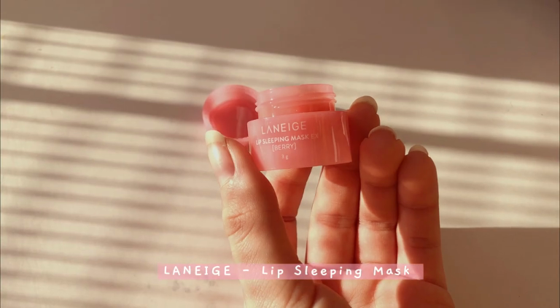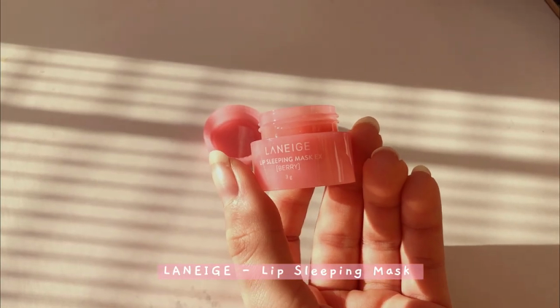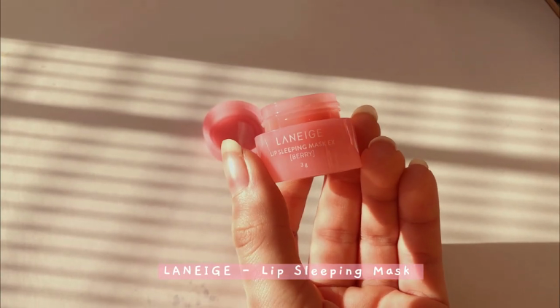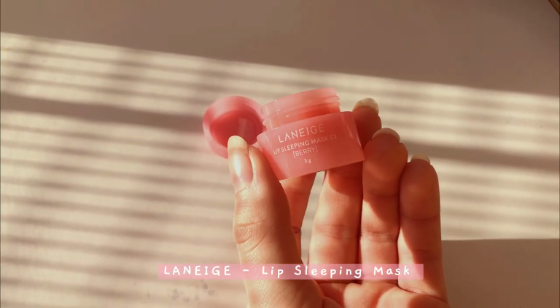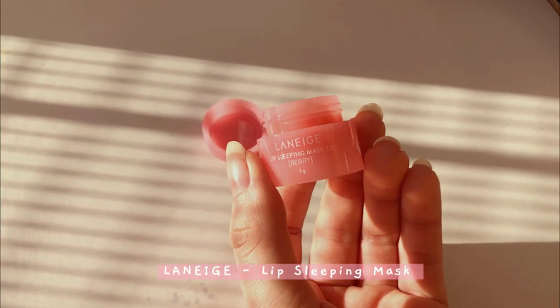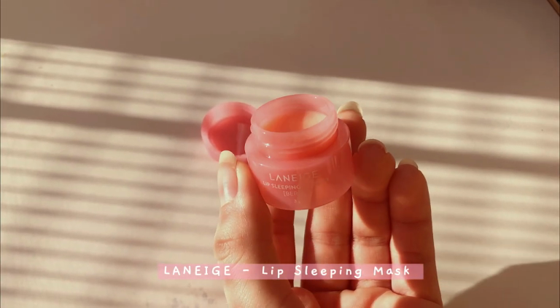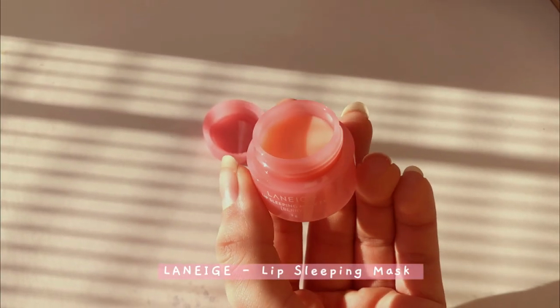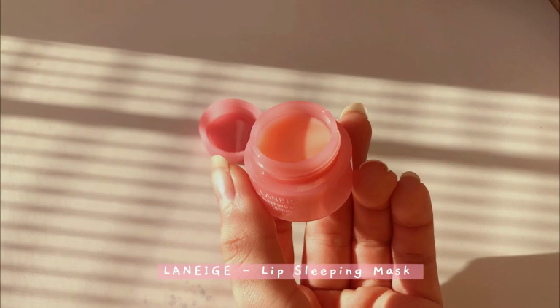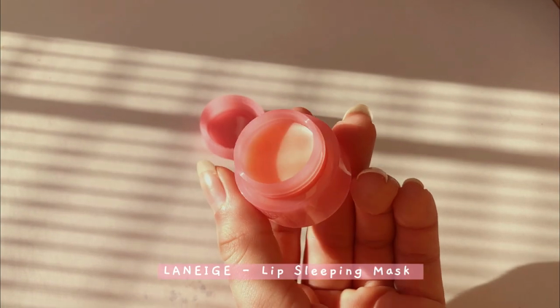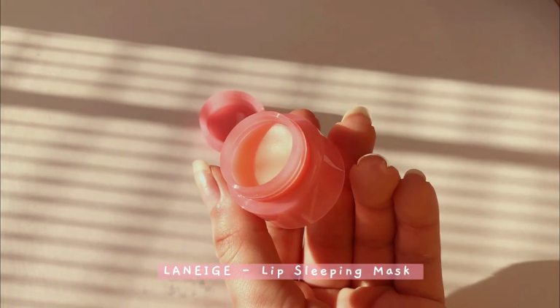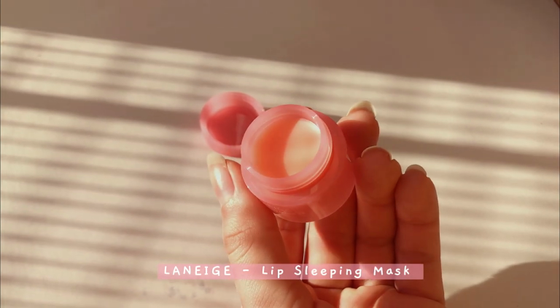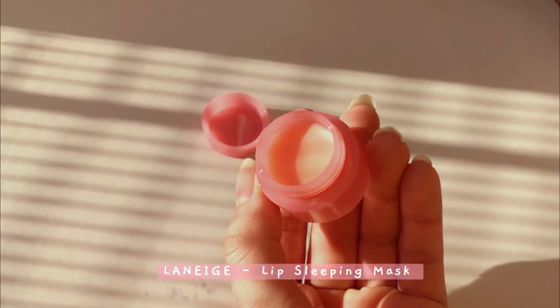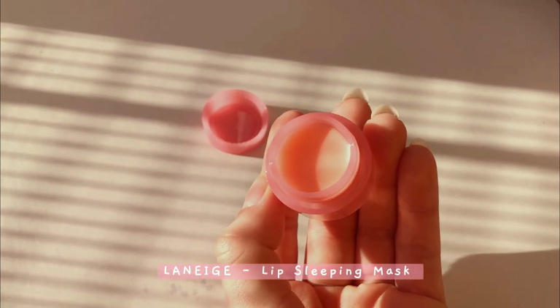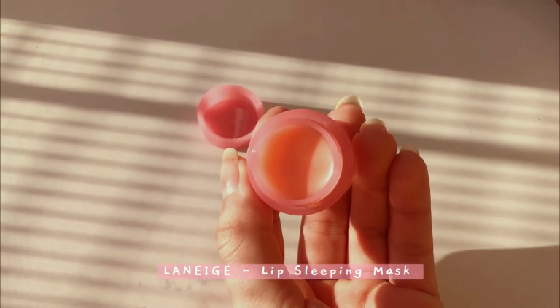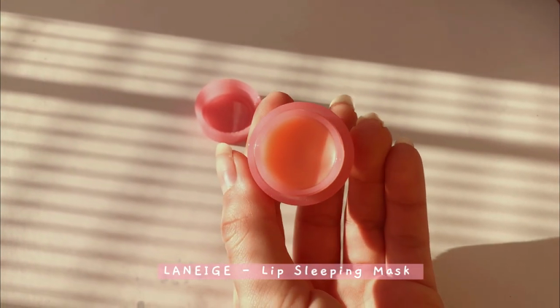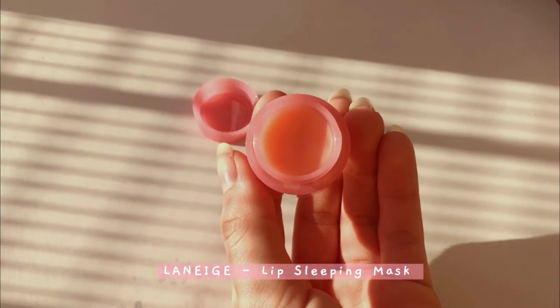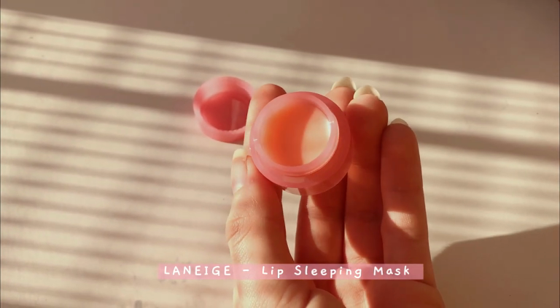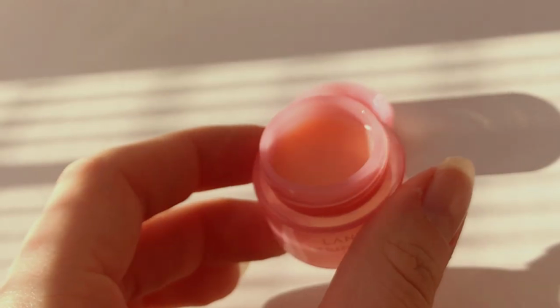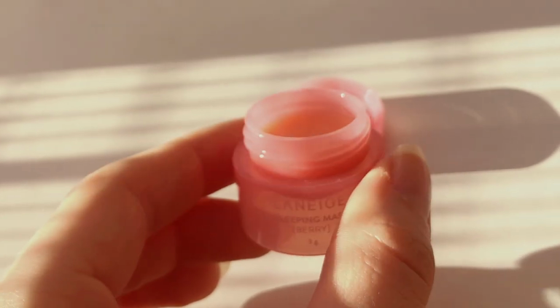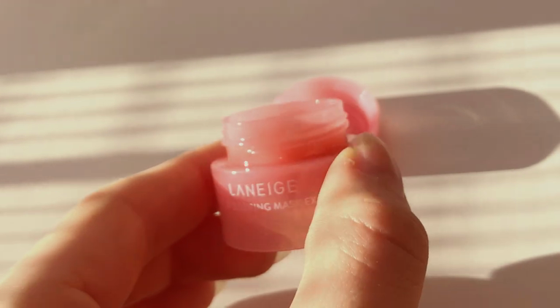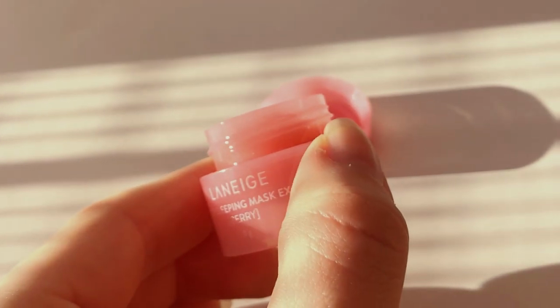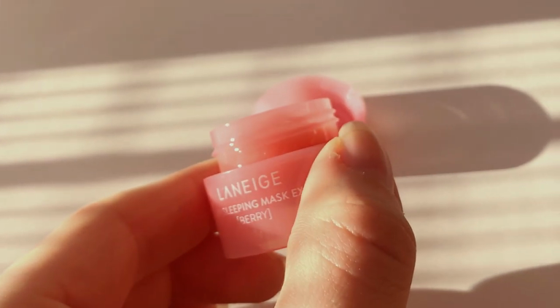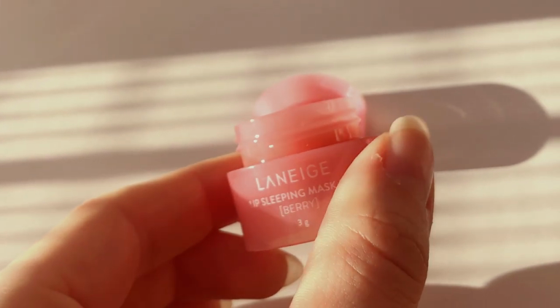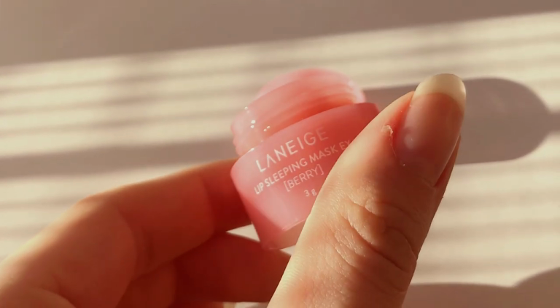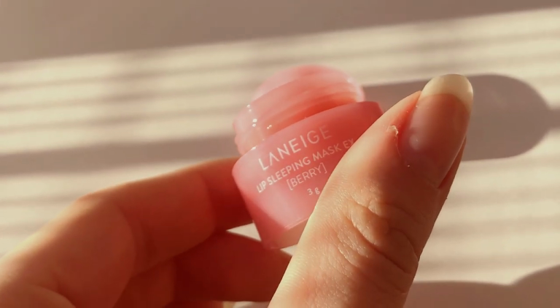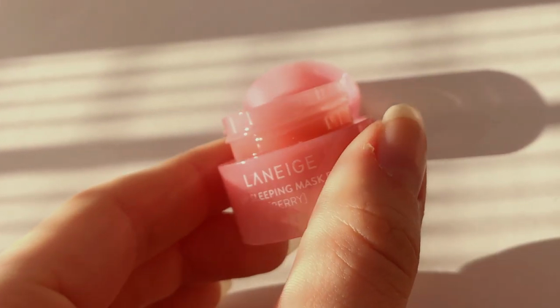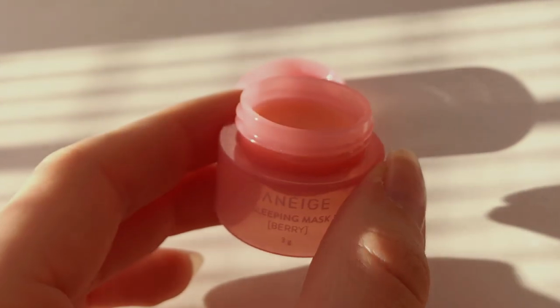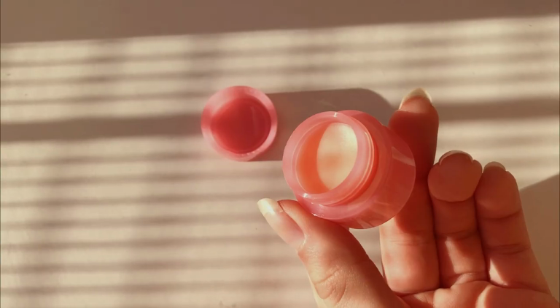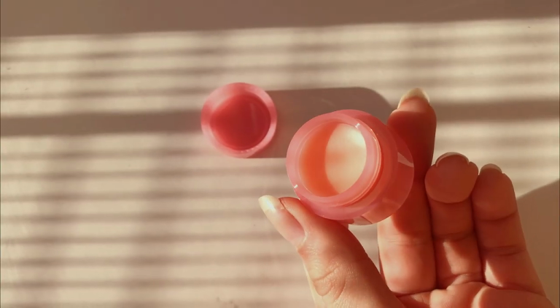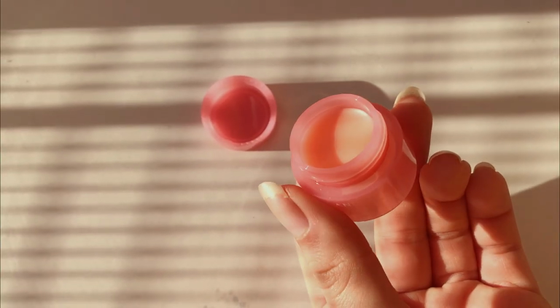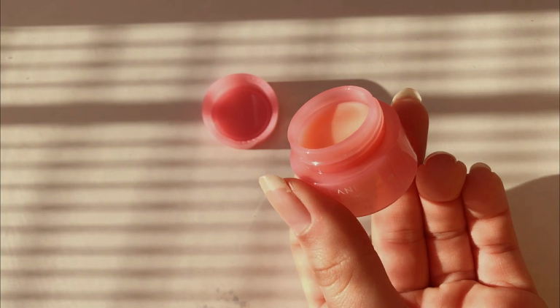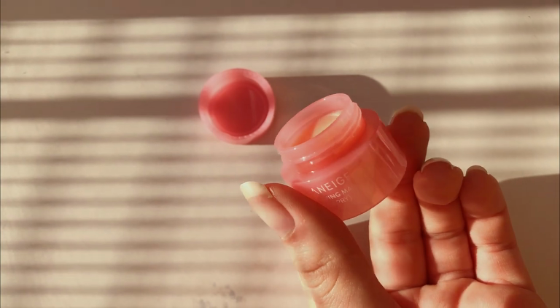Then we have the Laneige lip sleeping mask — this version only has three grams and is in berry. In the past I used the blue version, but lately Sanadin from Singles Inferno 2 has been using this one, so I bought it again.